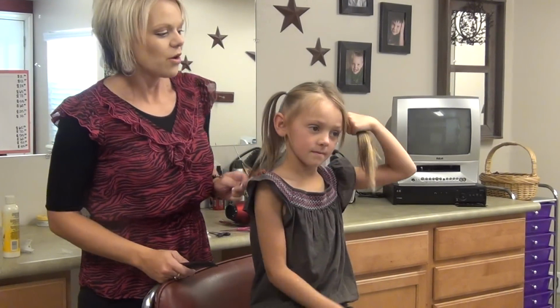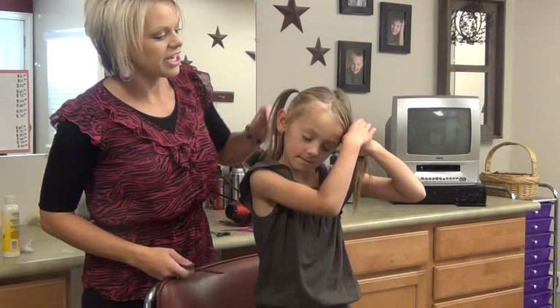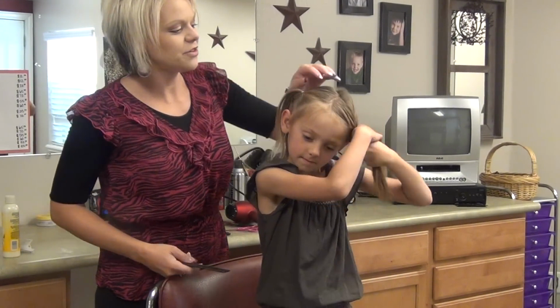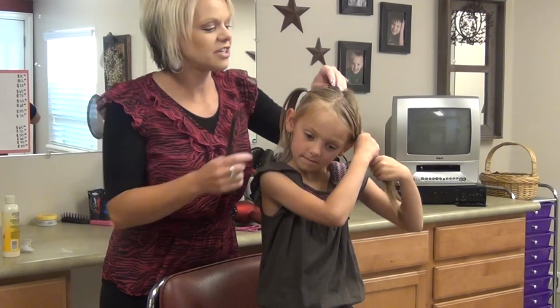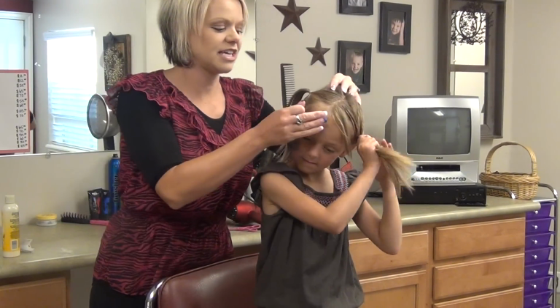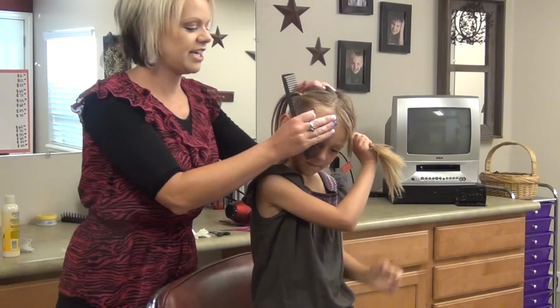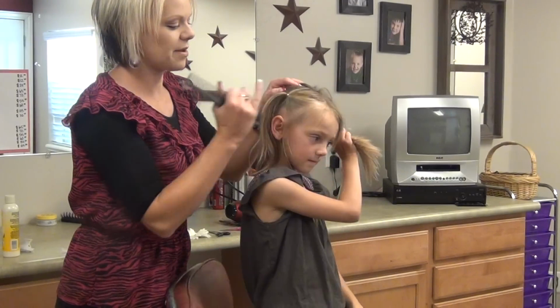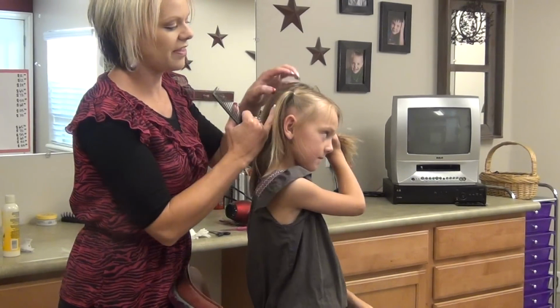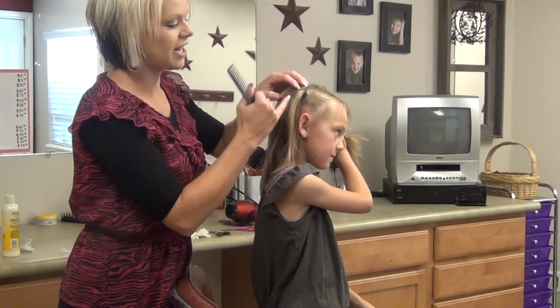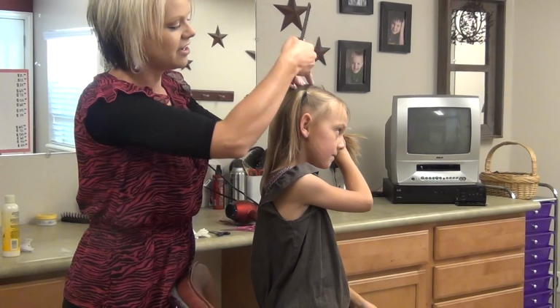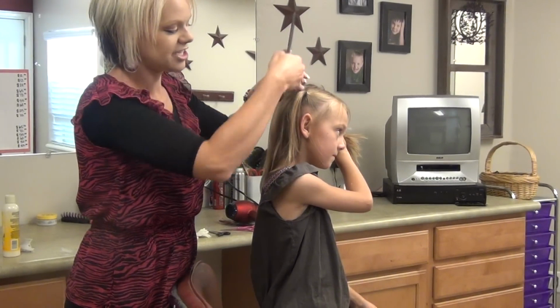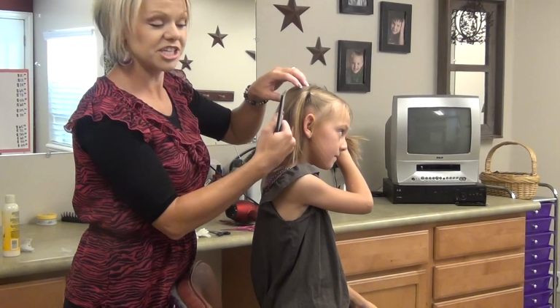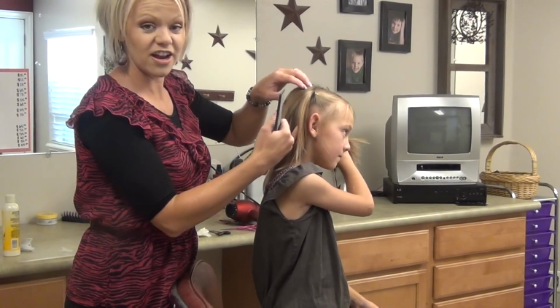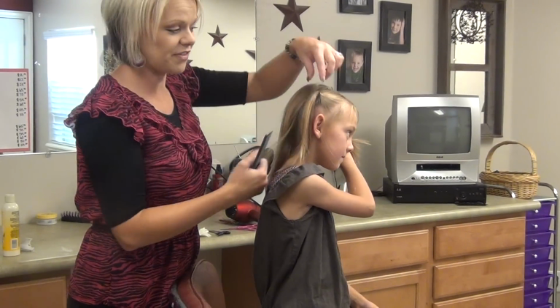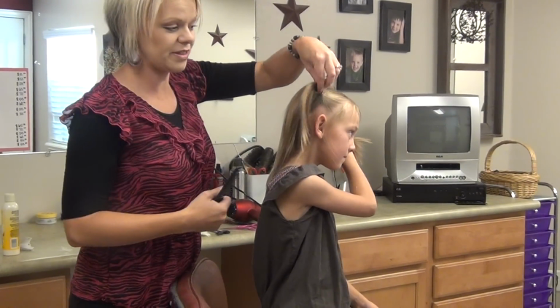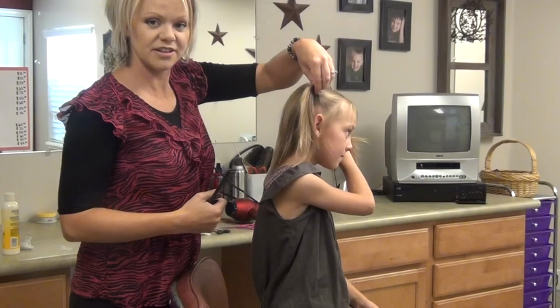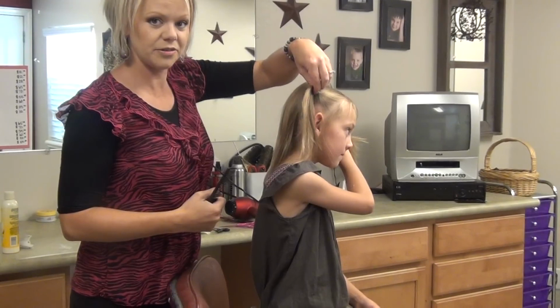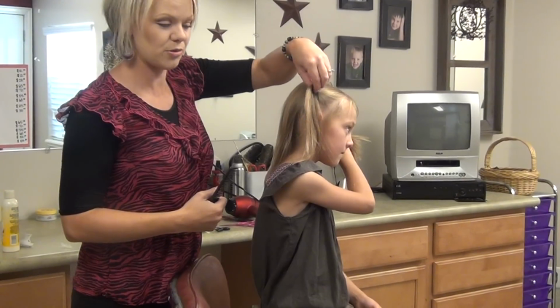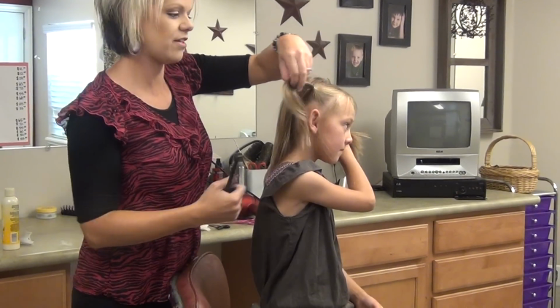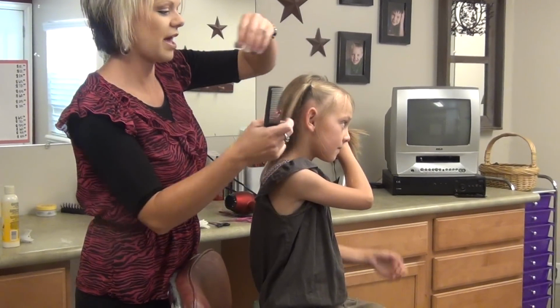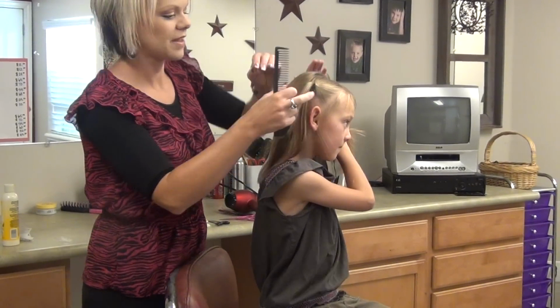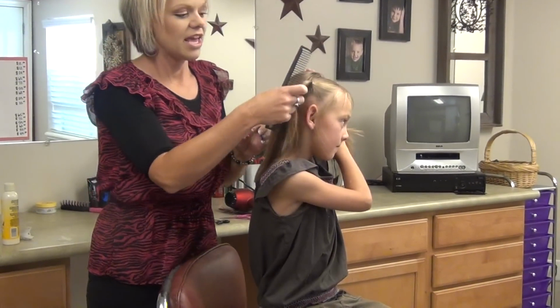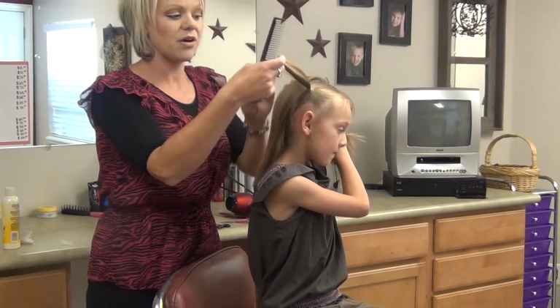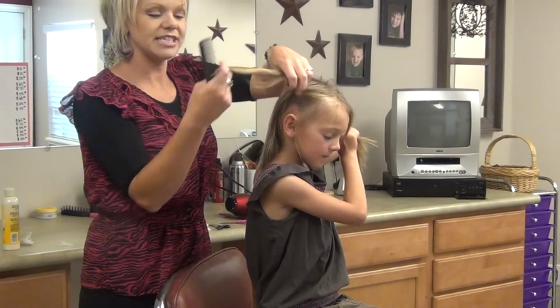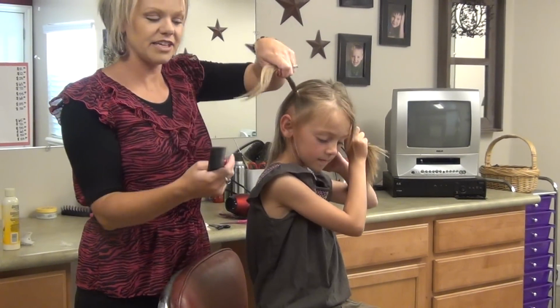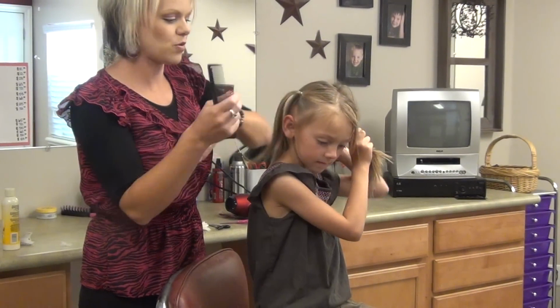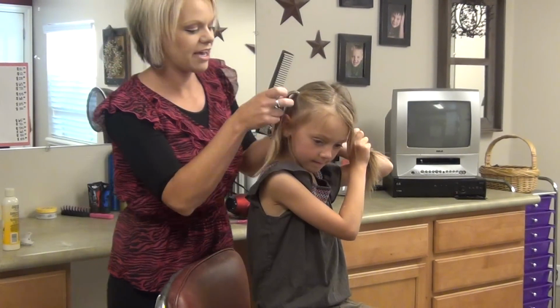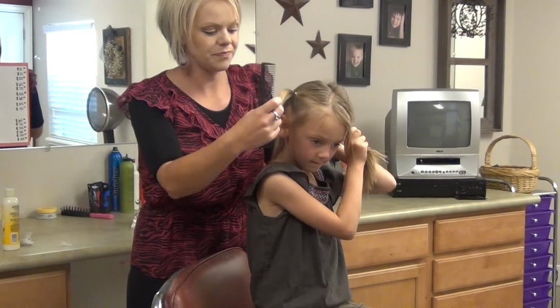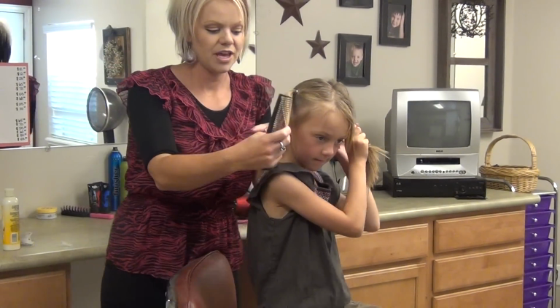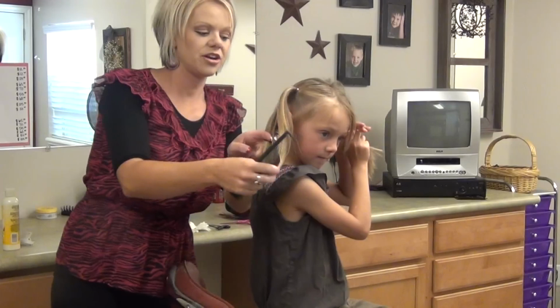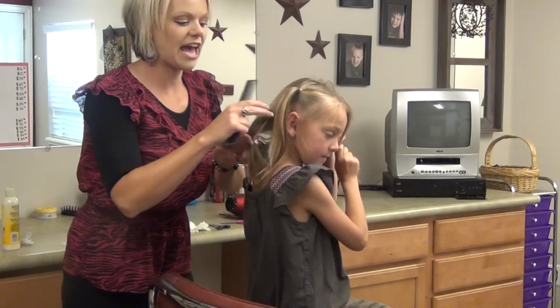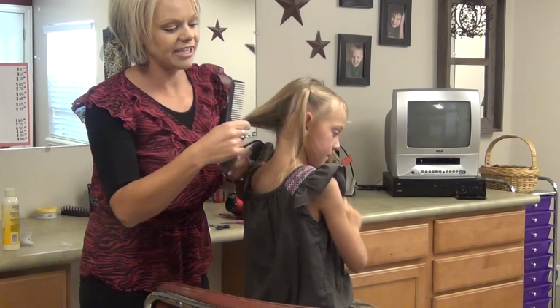What you need to do first is come behind the ear, just section that off, put this in a little ponytail. Now you're going to take this ponytail and you're going to add it.